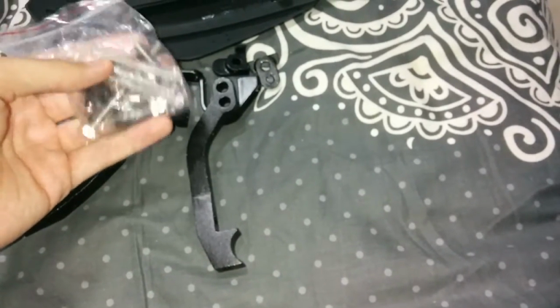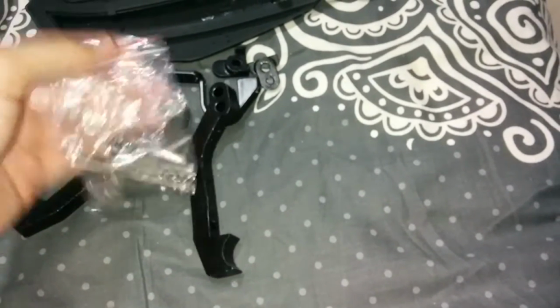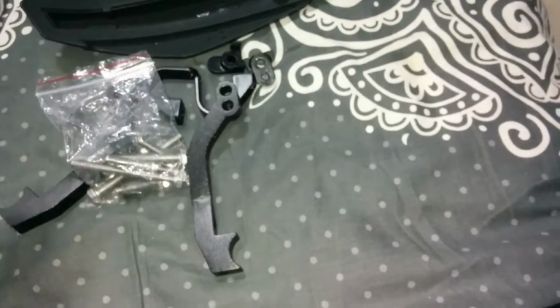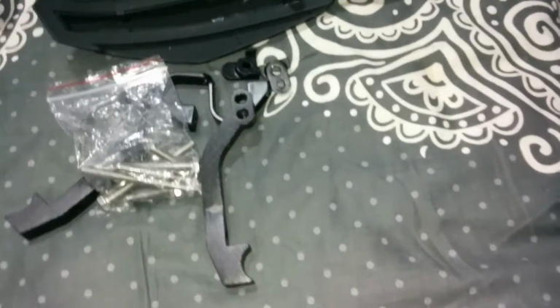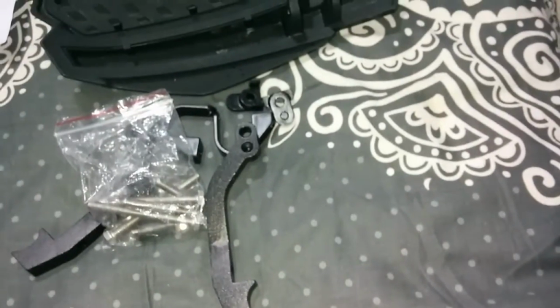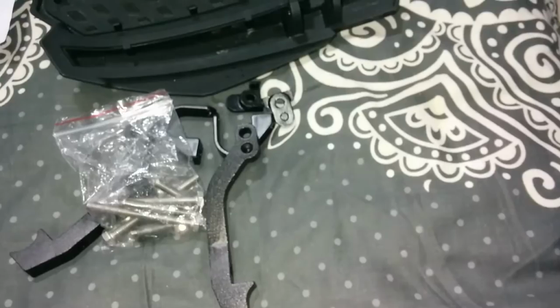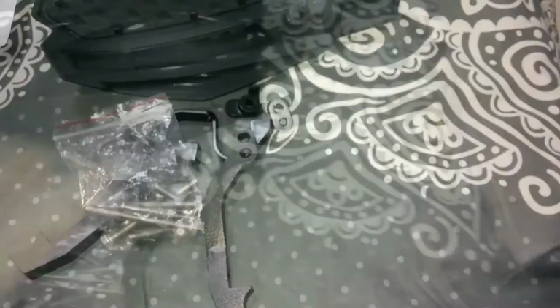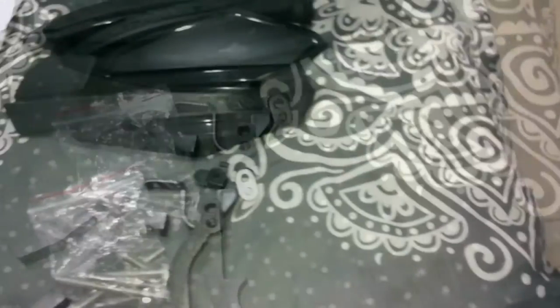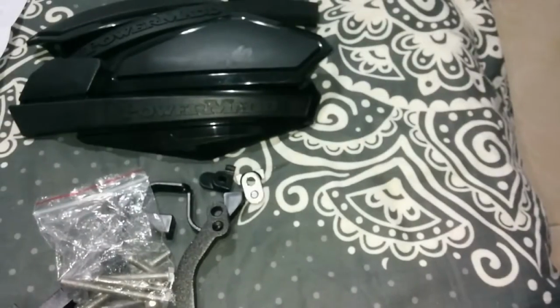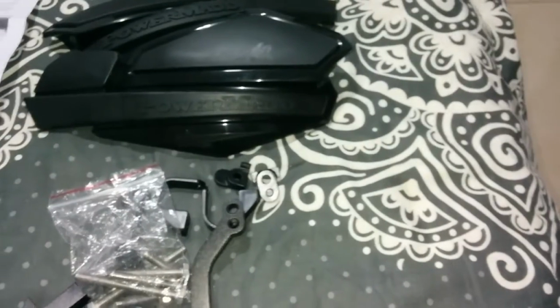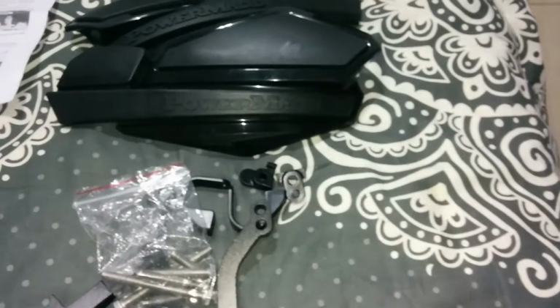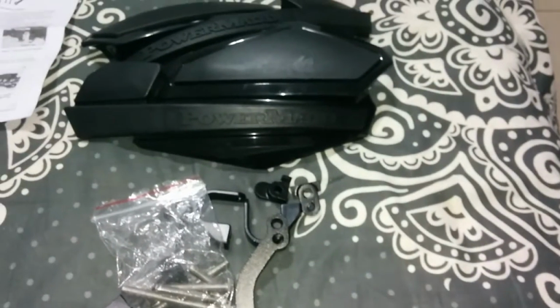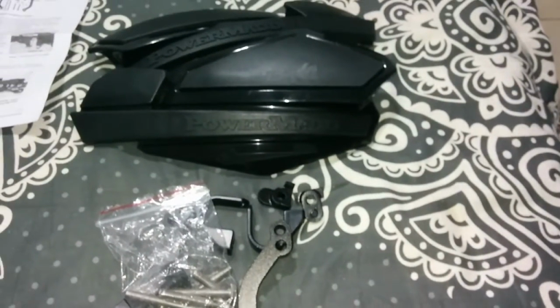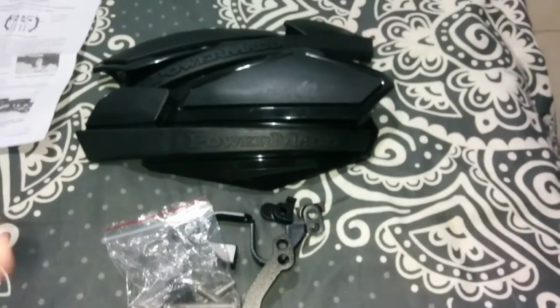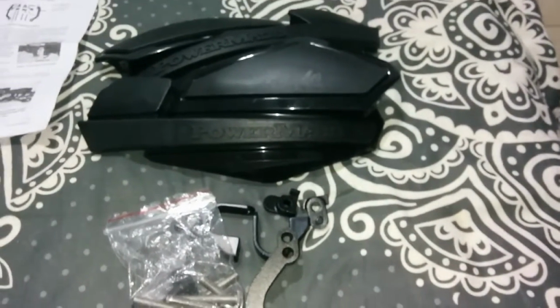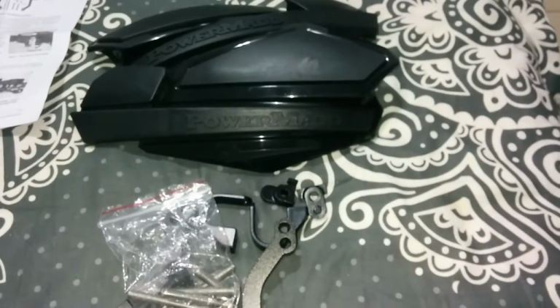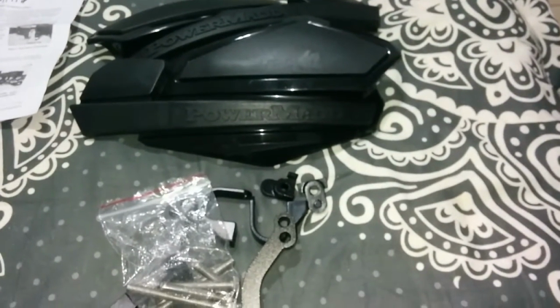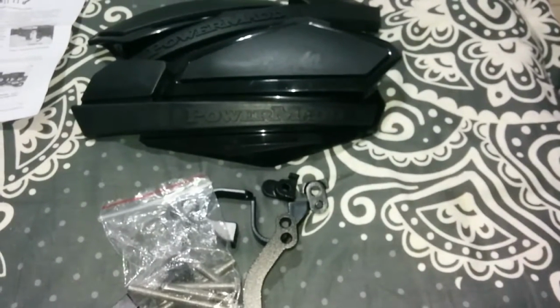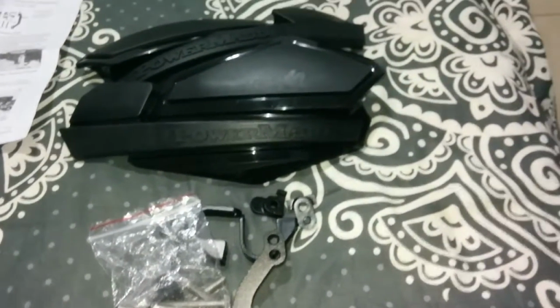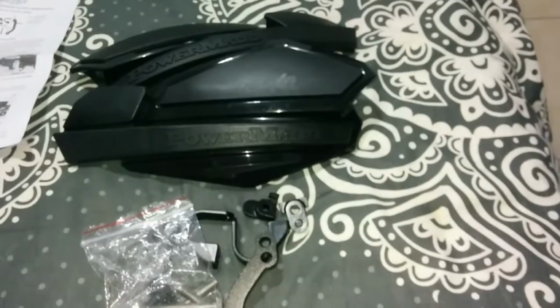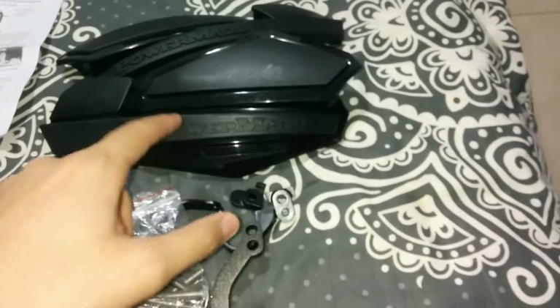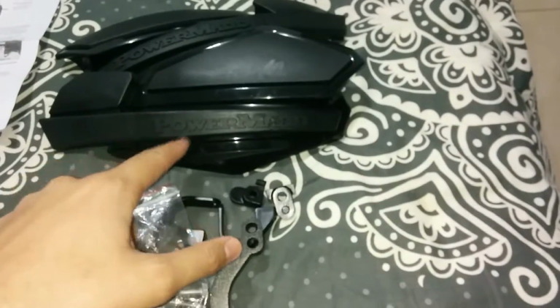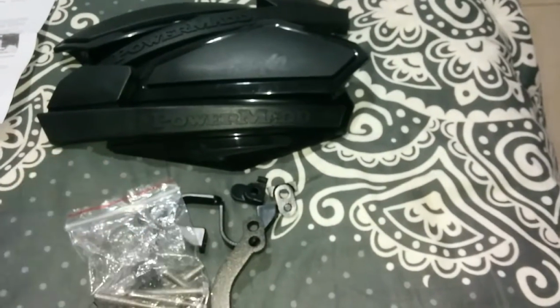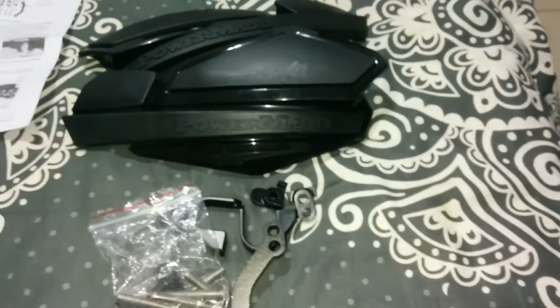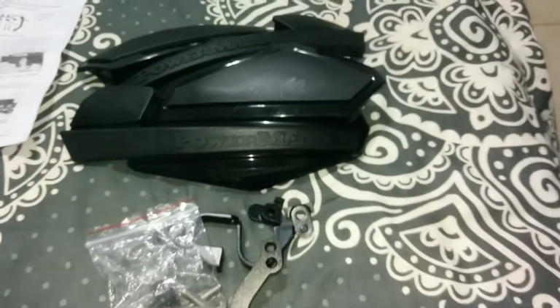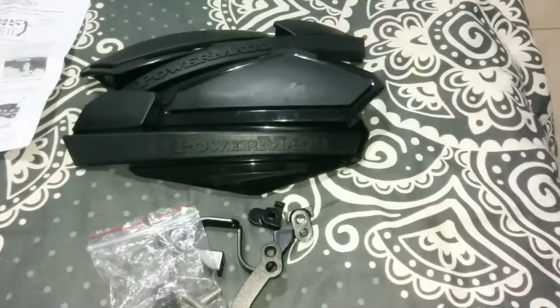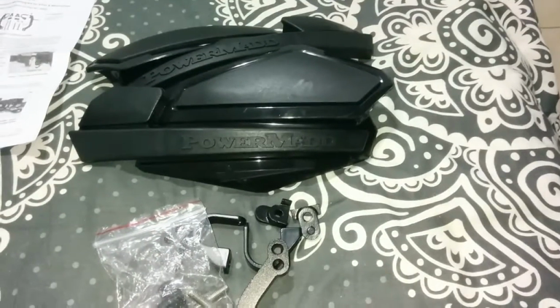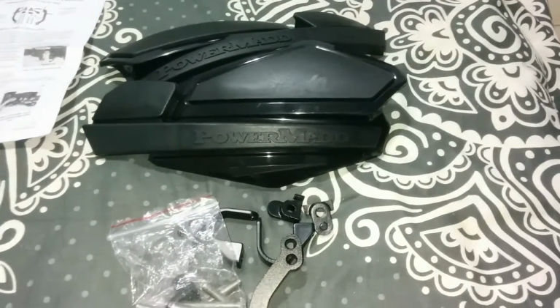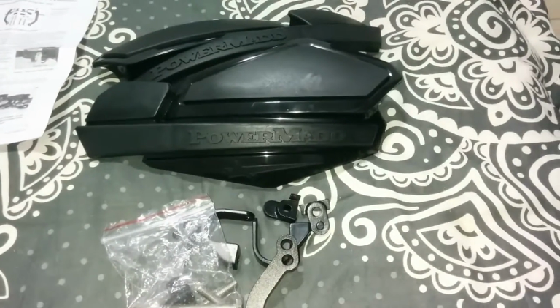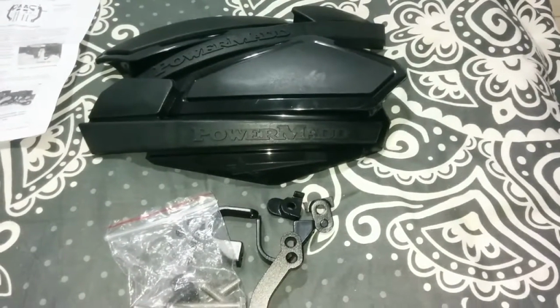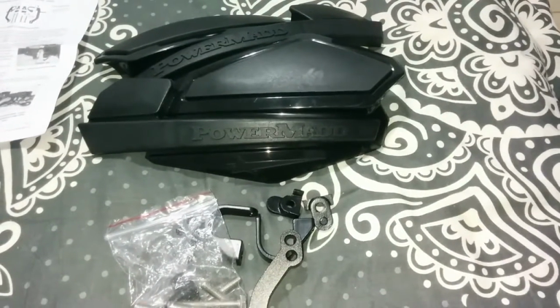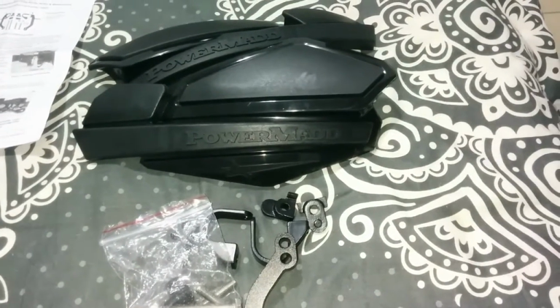I will drop a link in the description if you want to order these handguards from eBay. You have all the screws and everything you need. Hope it will be easy. Have a nice day — leave a like if you liked this video, subscribe for more. Bye bye guys!